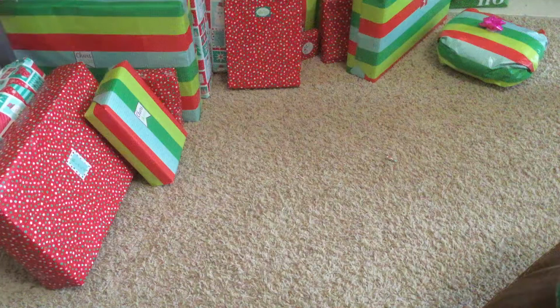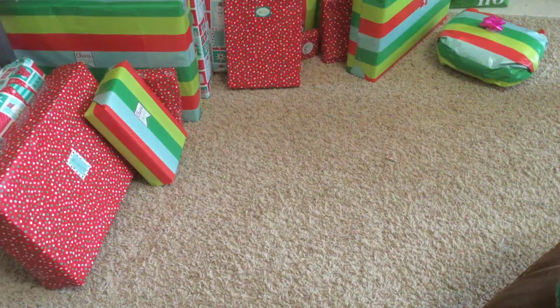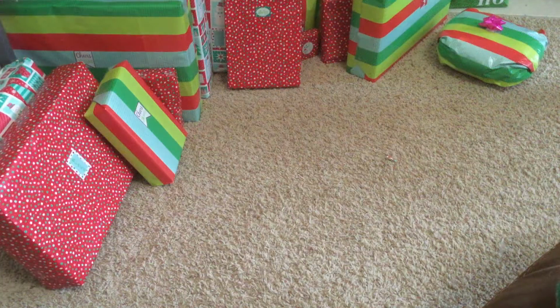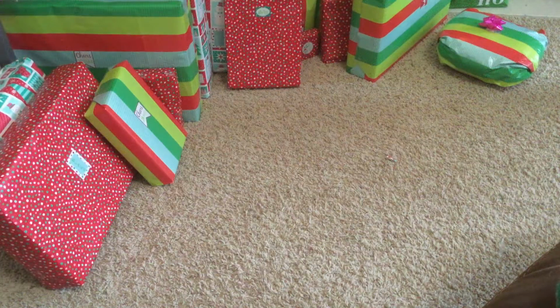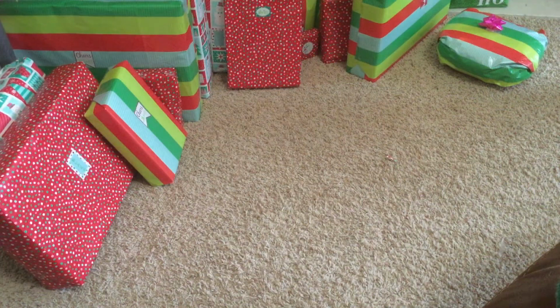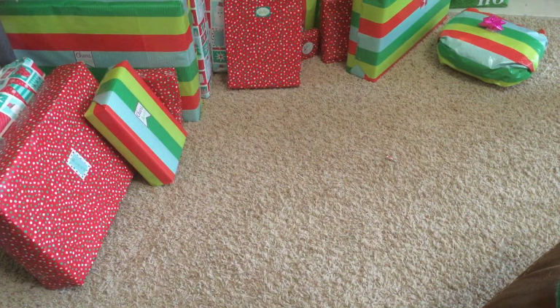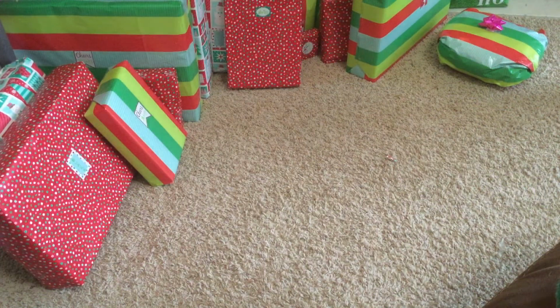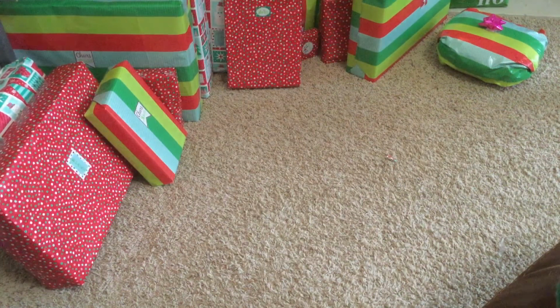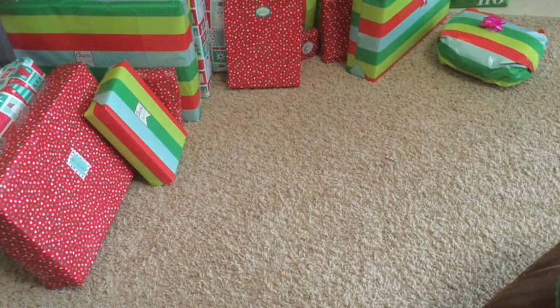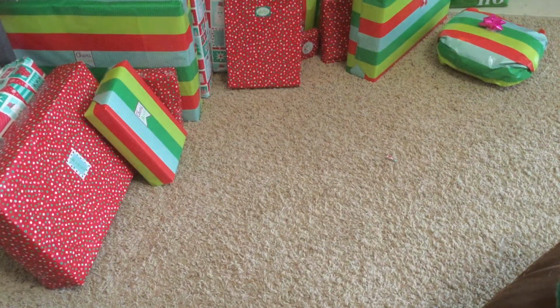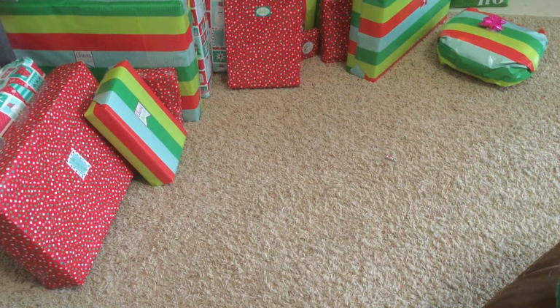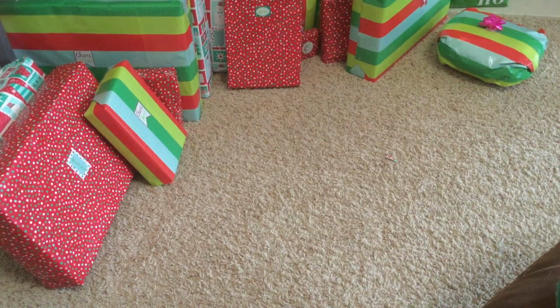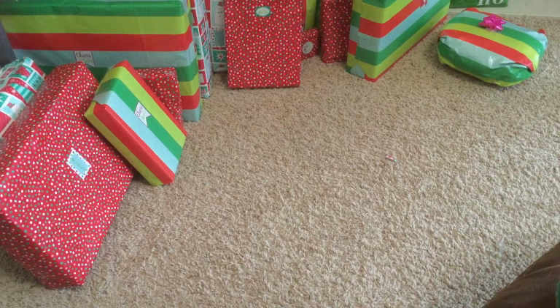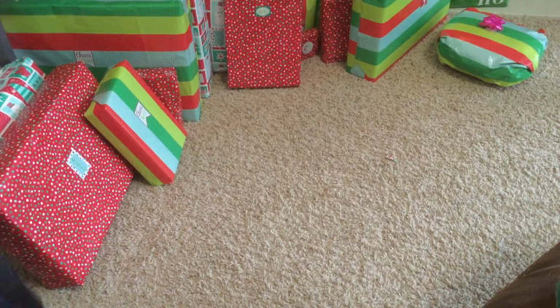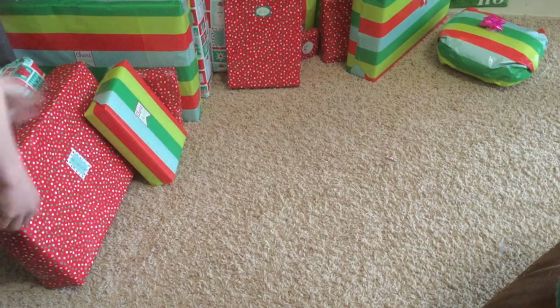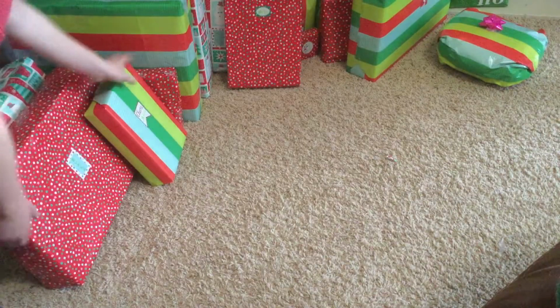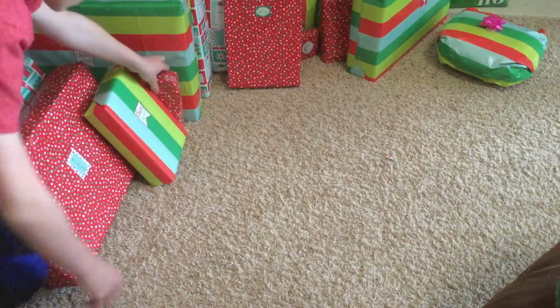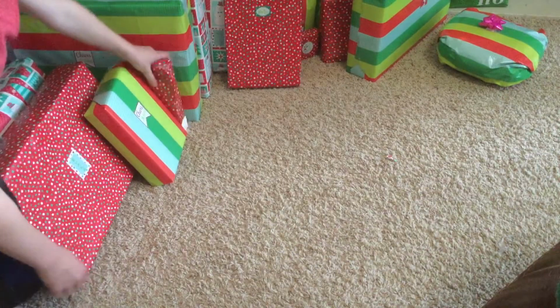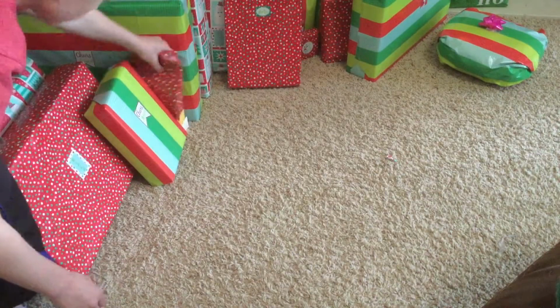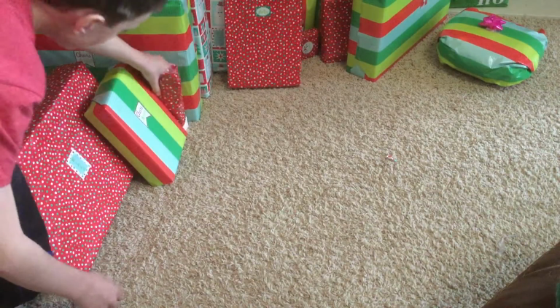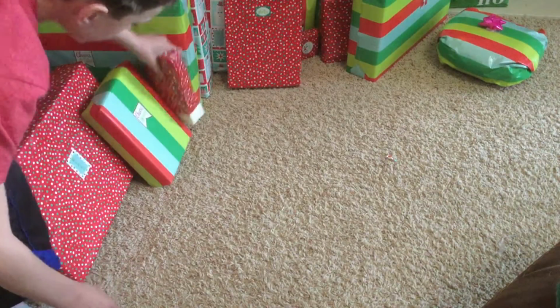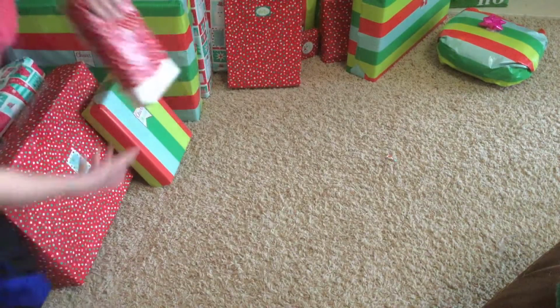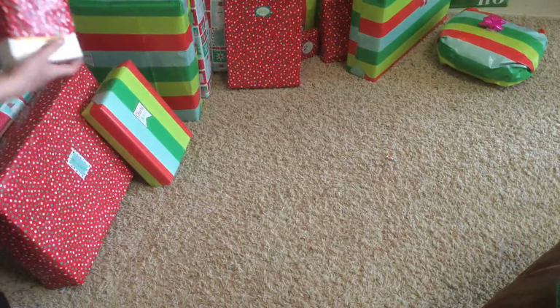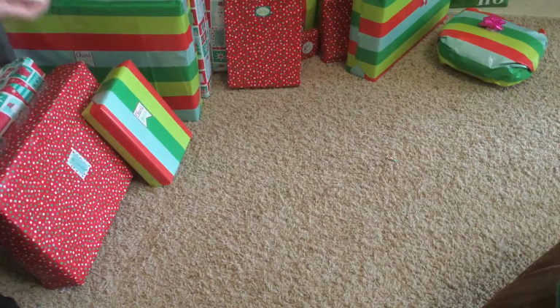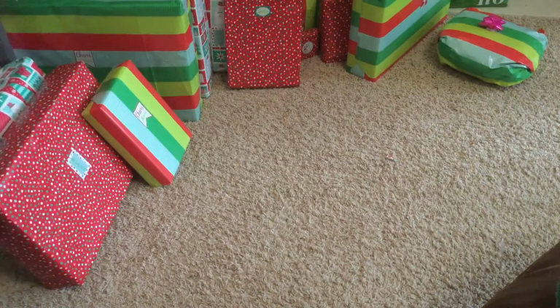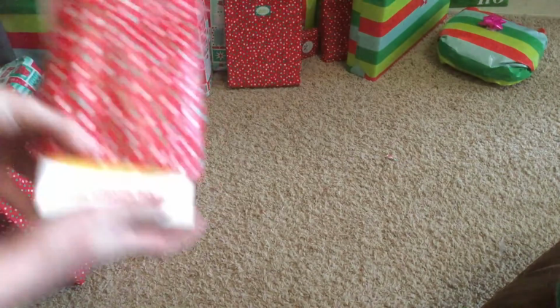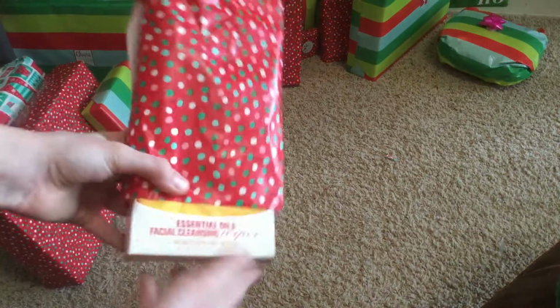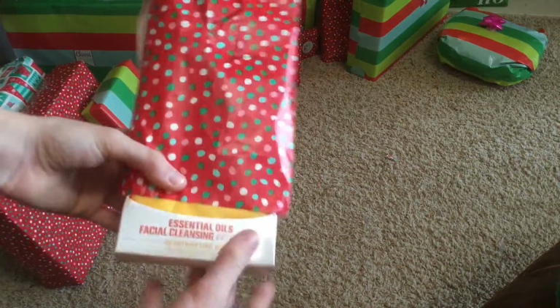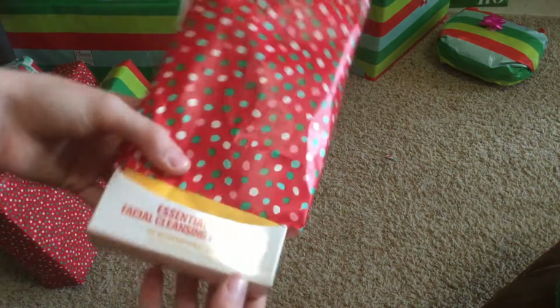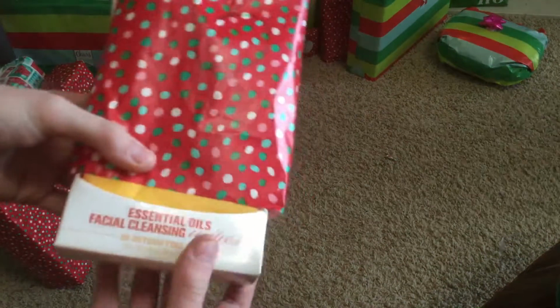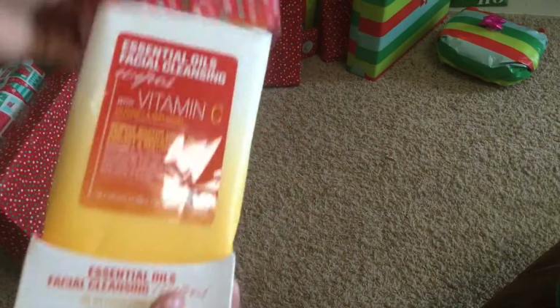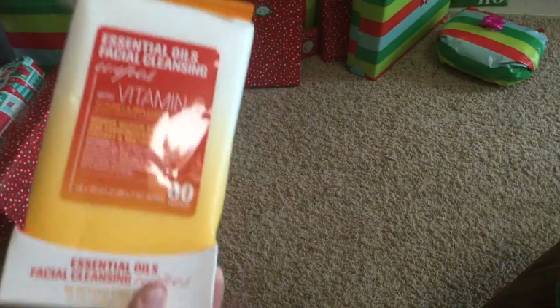Okay, hi guys, welcome to the second part of blogmas opening my presents. We're not going to go to the big ones yet, so I'm going to open this one — it was already starting to open.